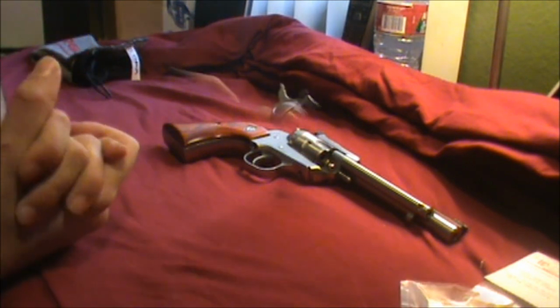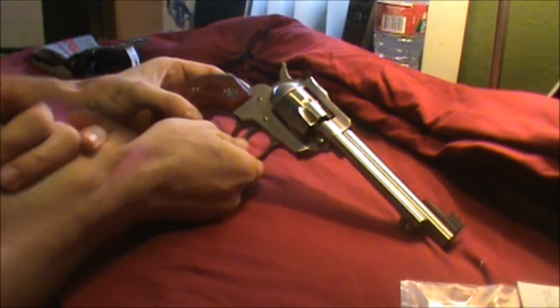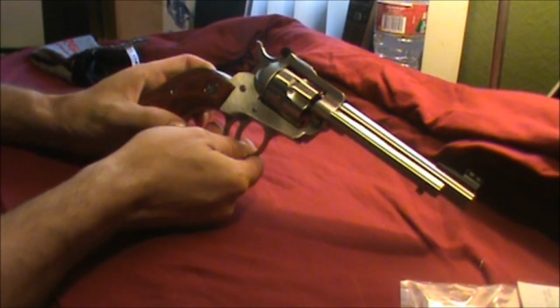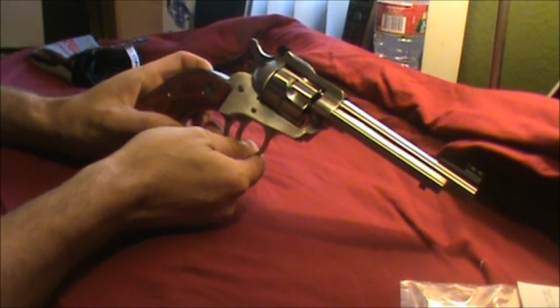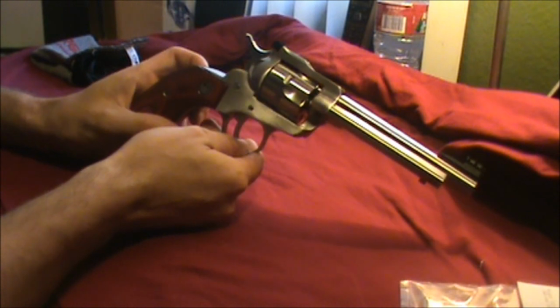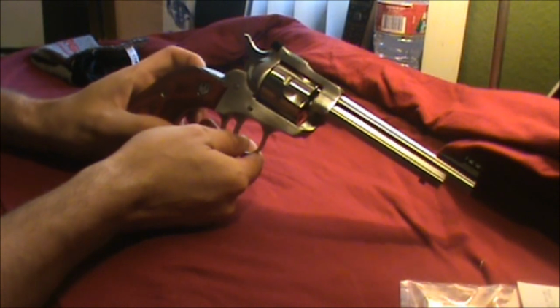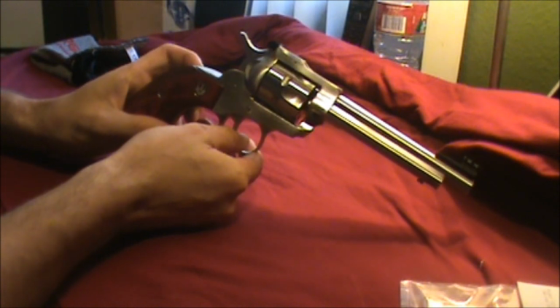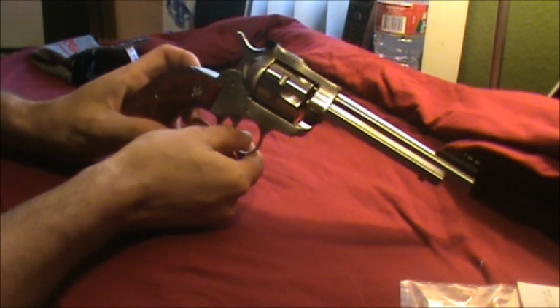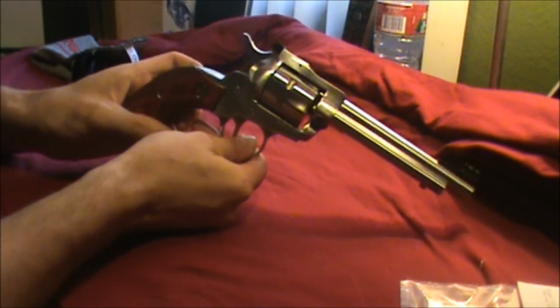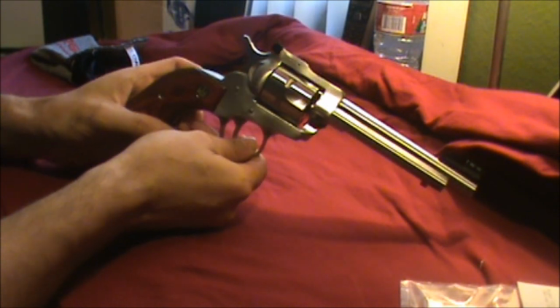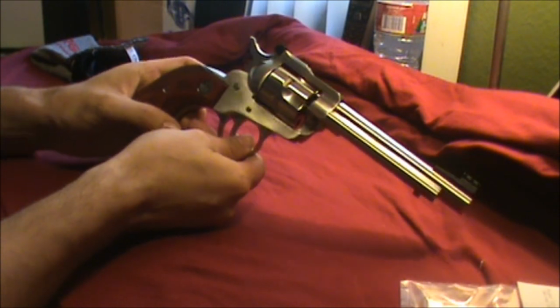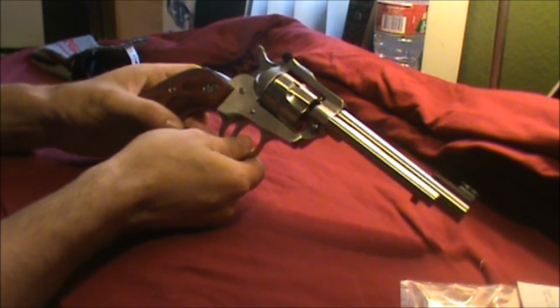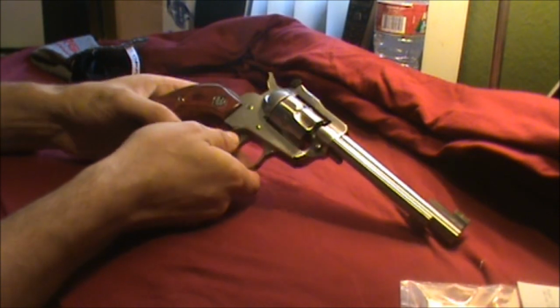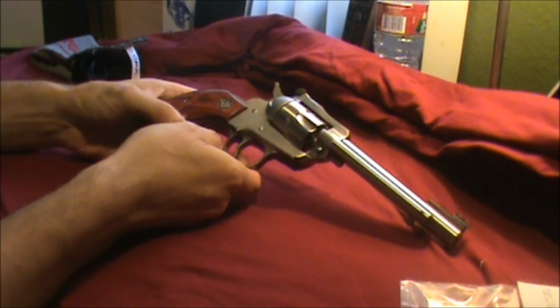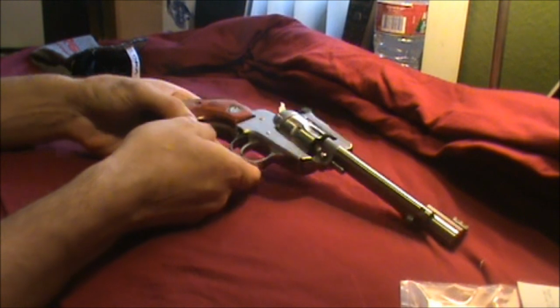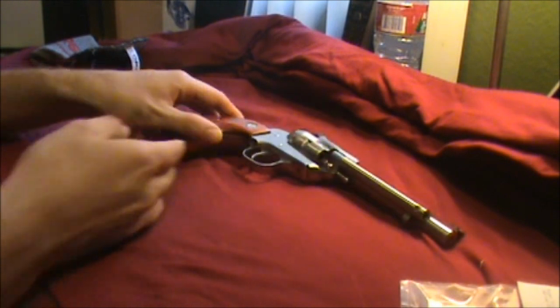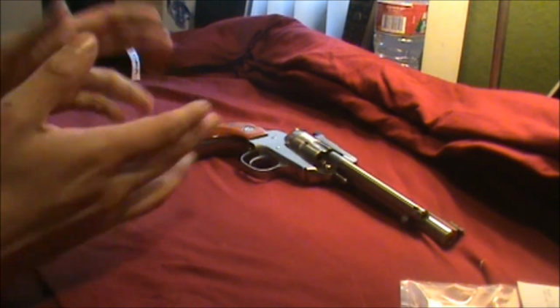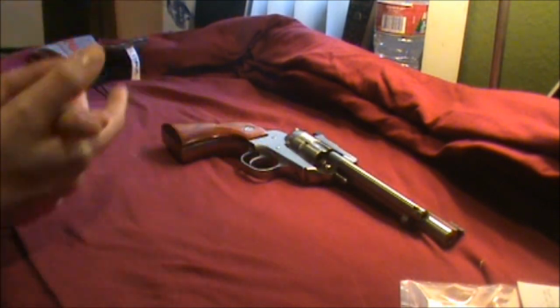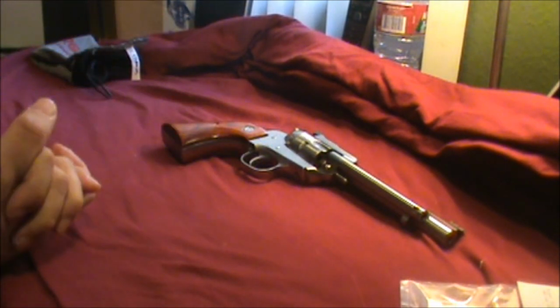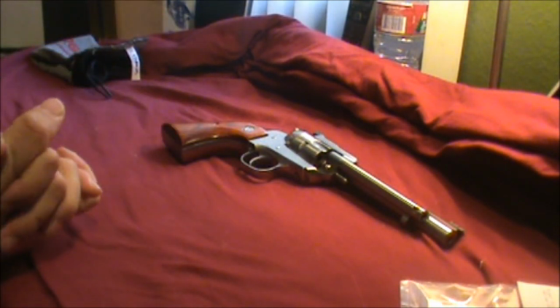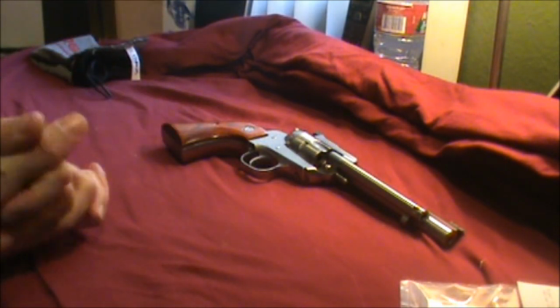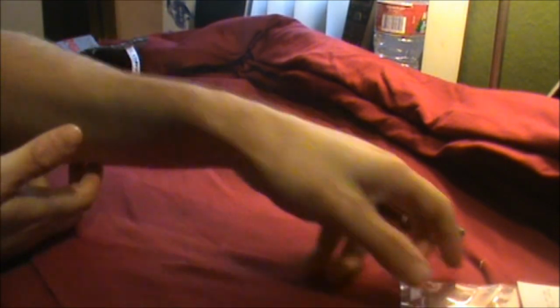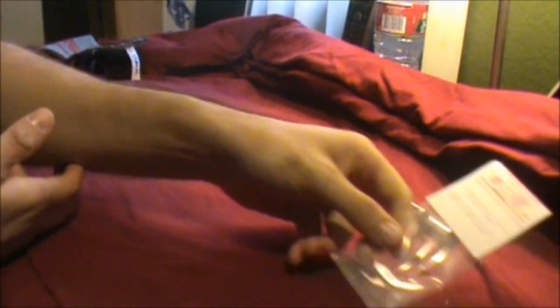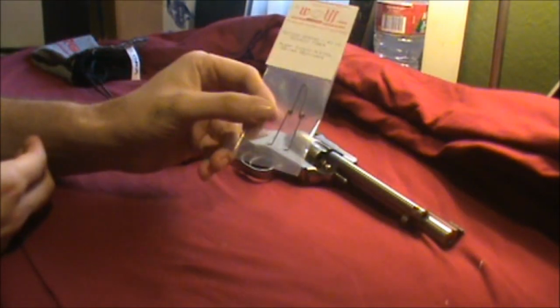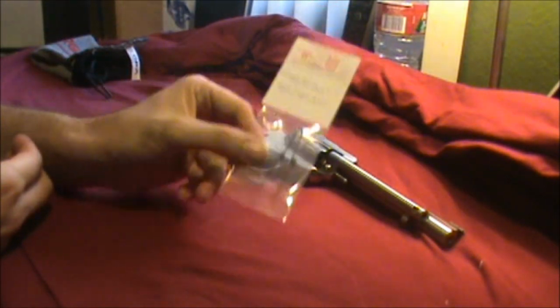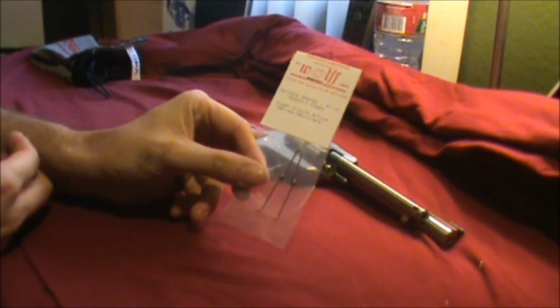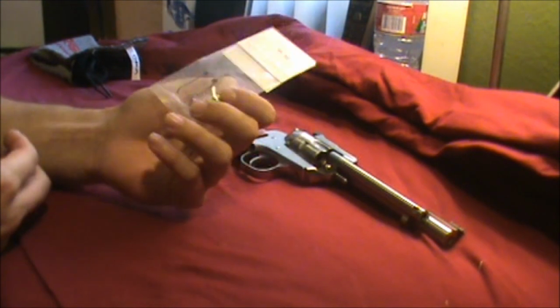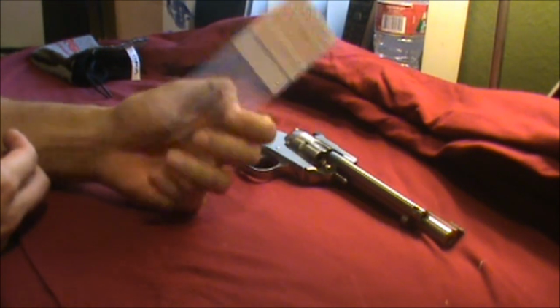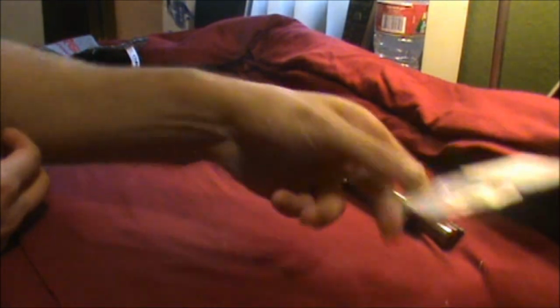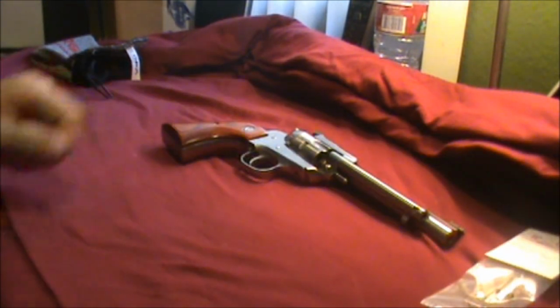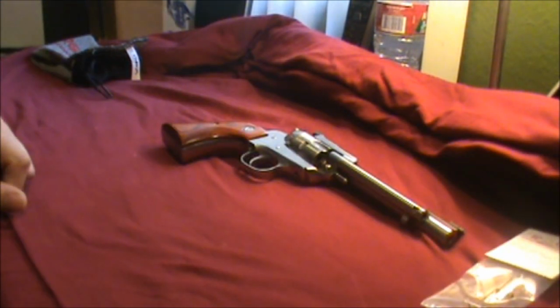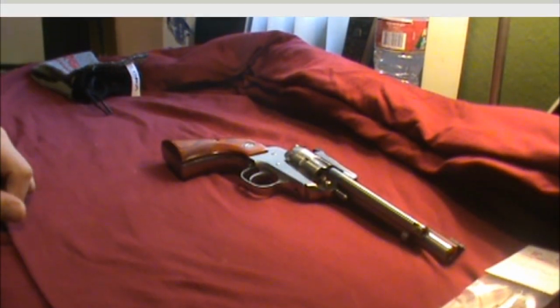I'm going to show you how to take this gun apart. We're going to be using the Ruger manual so you know what I'm saying is going to be true. We'll take this apart, show you how to do the spring, set it in there, and we'll see how it goes. Let's get started.